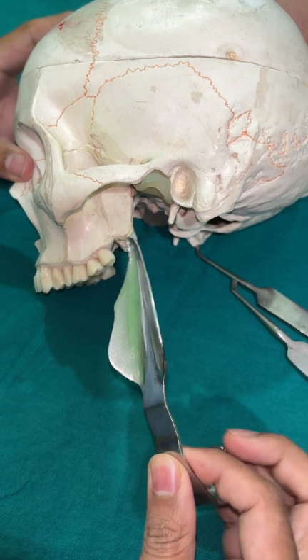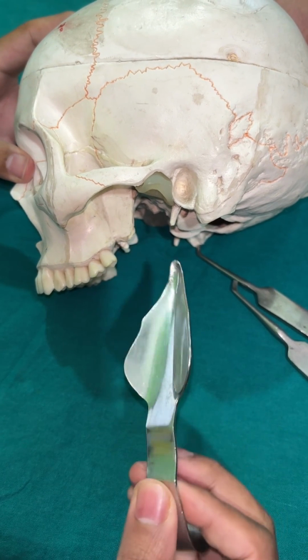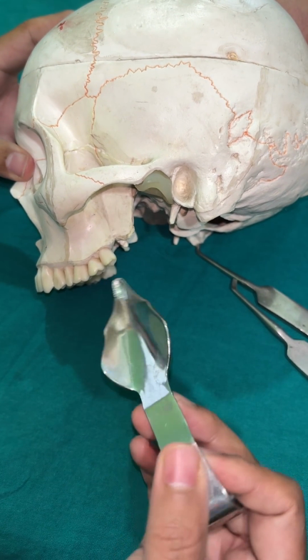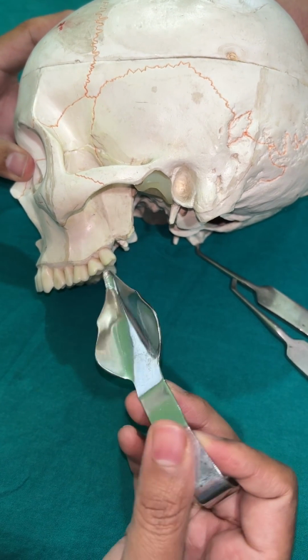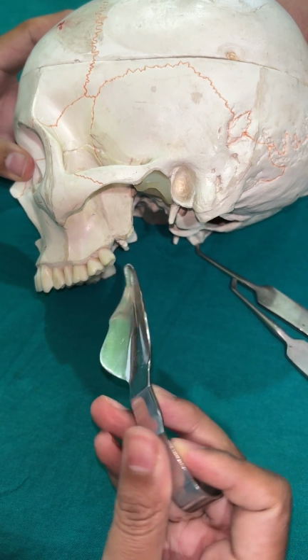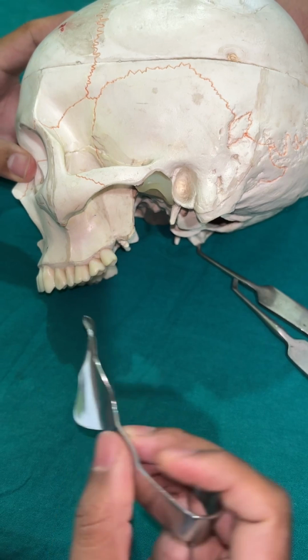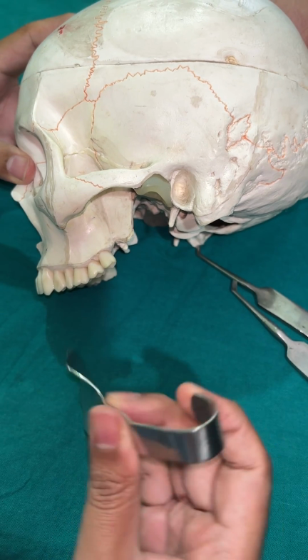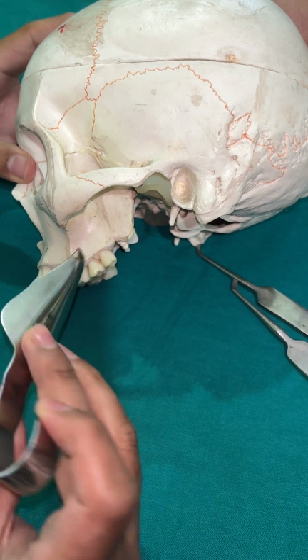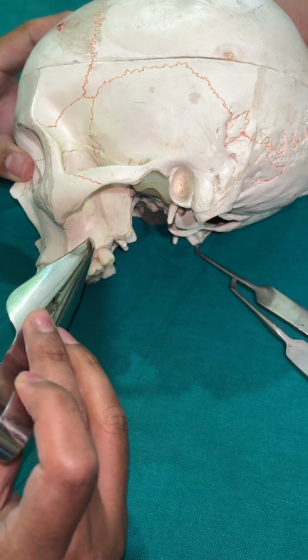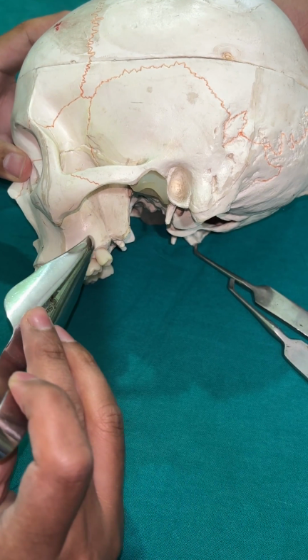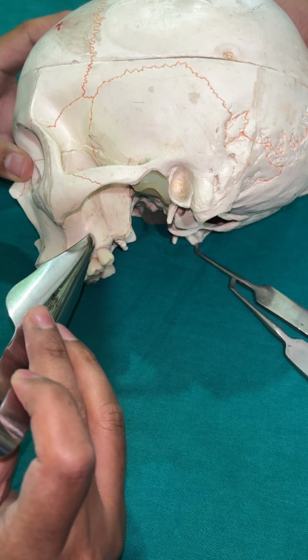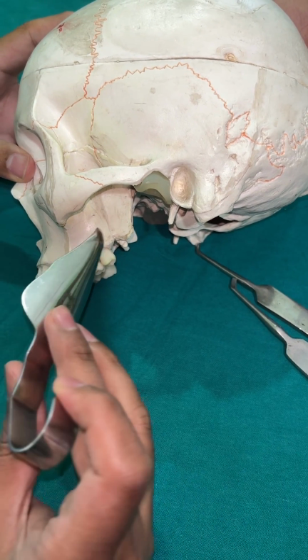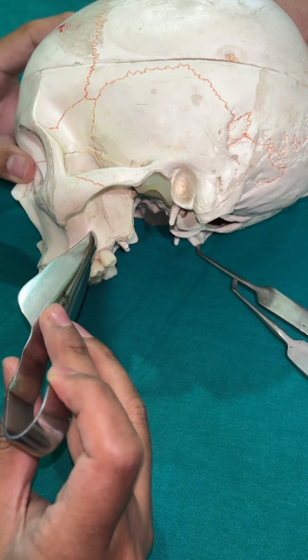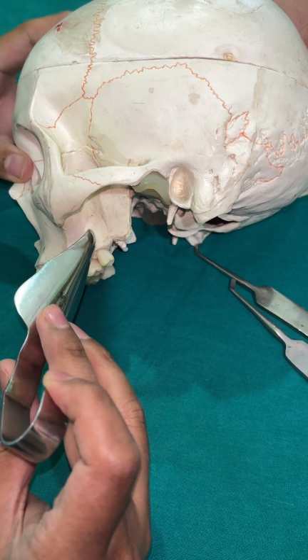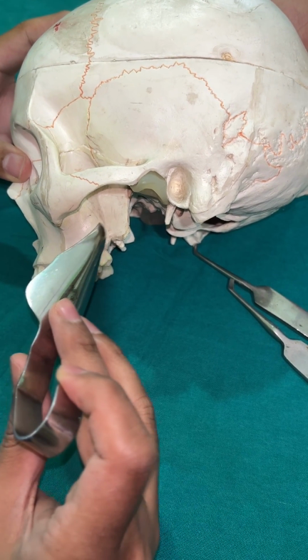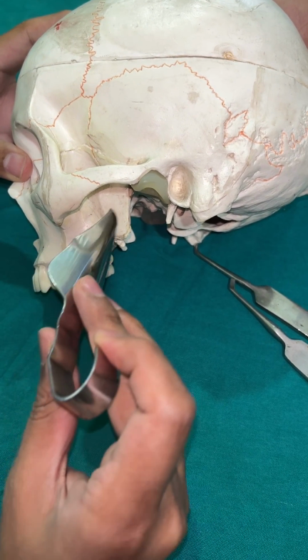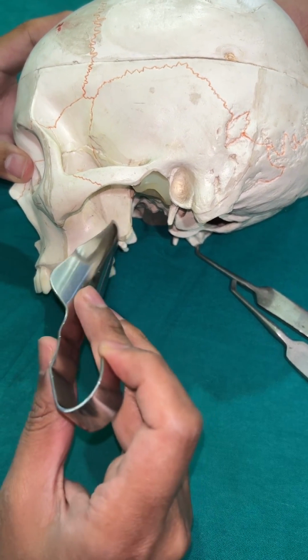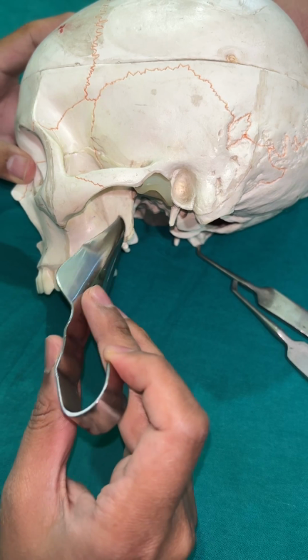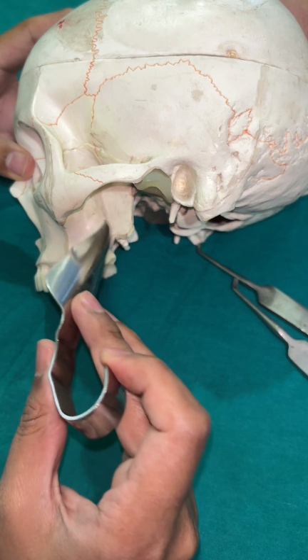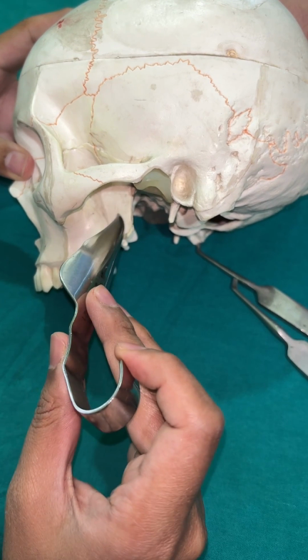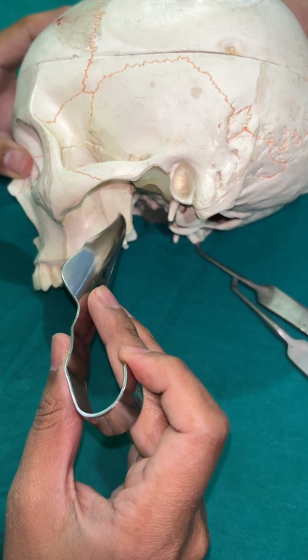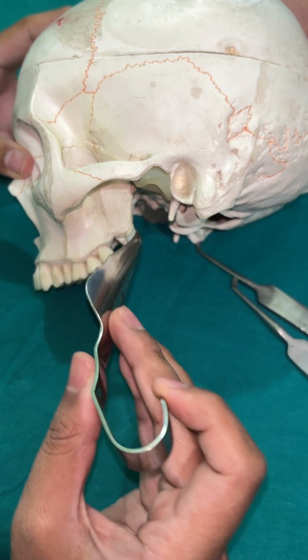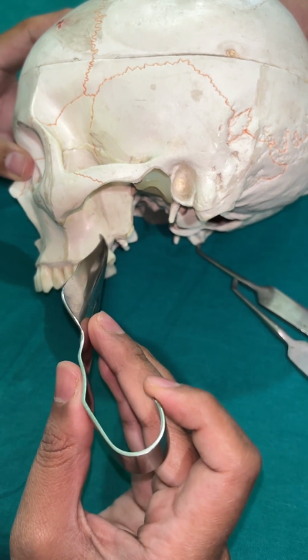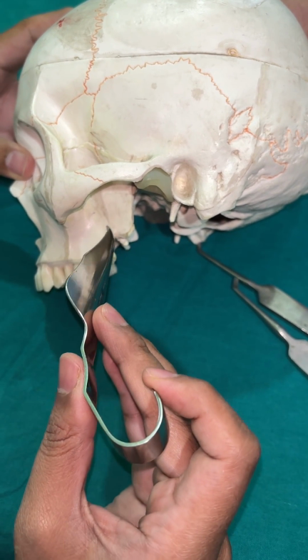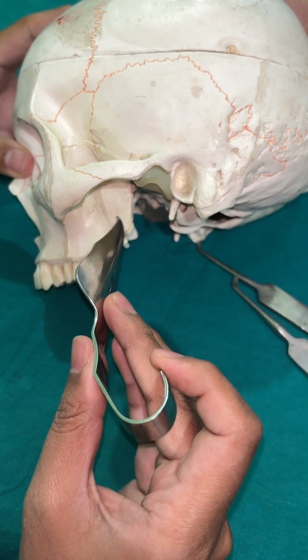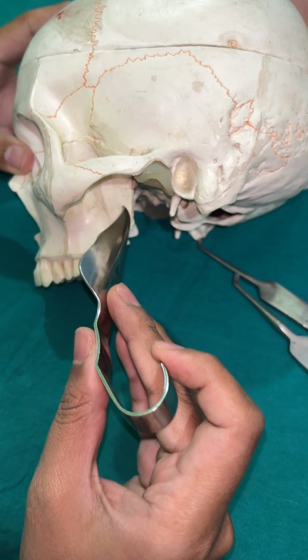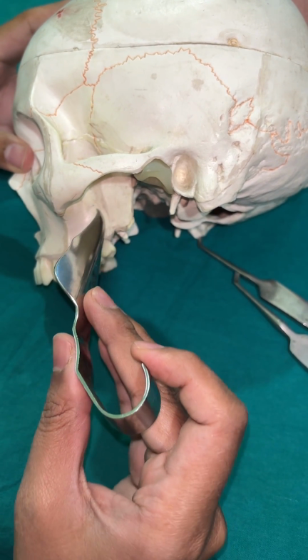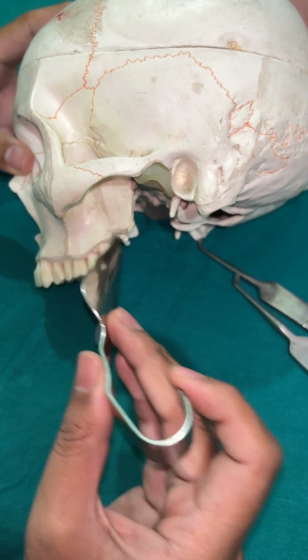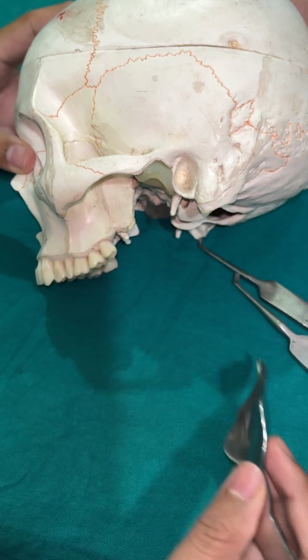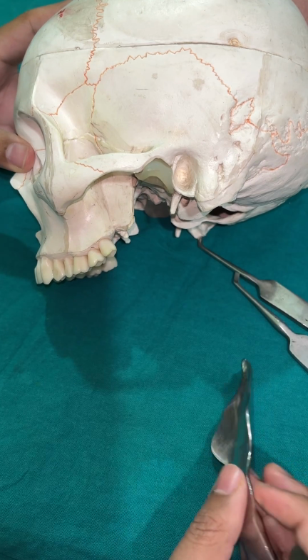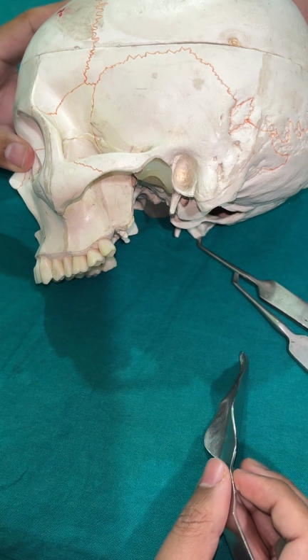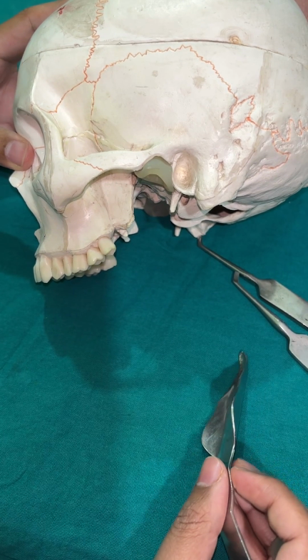It is a very helpful instrument so that the third molar does not get dislodged into the temporal or infratemporal space. If it gets displaced into the infratemporal space, that is a very difficult situation to retrieve it.